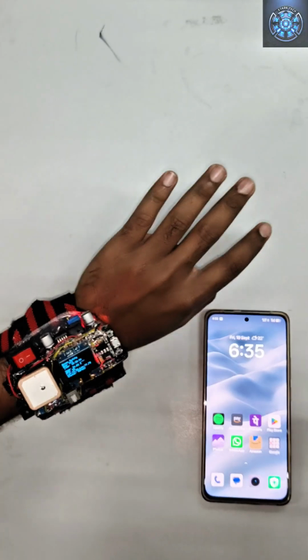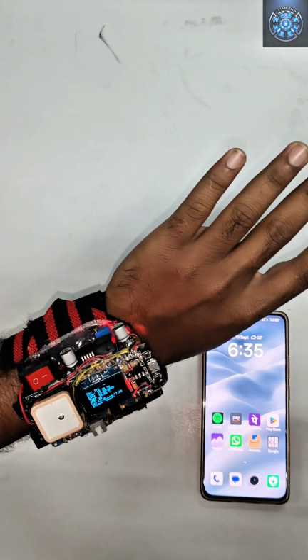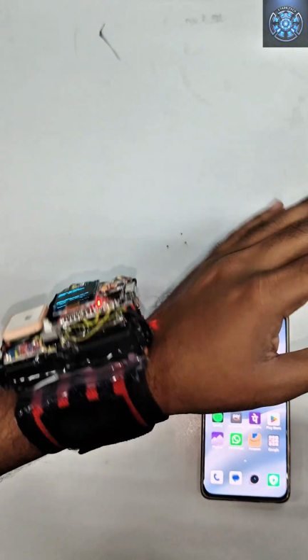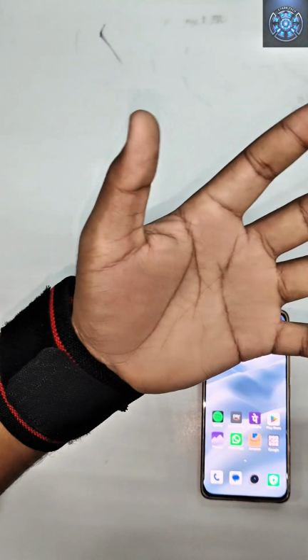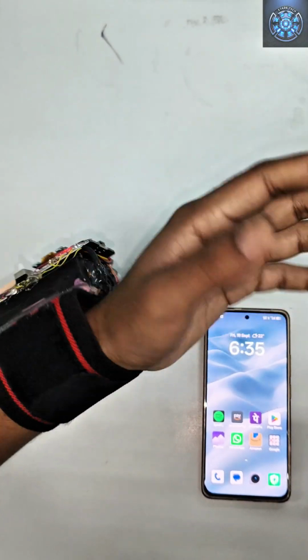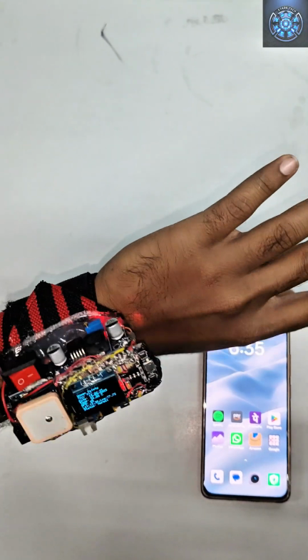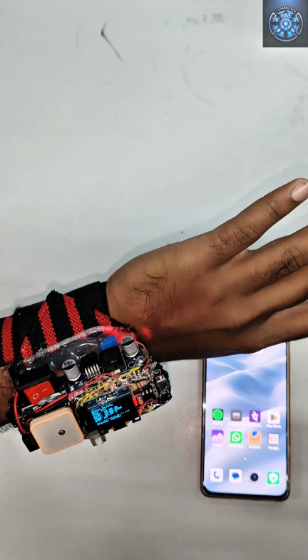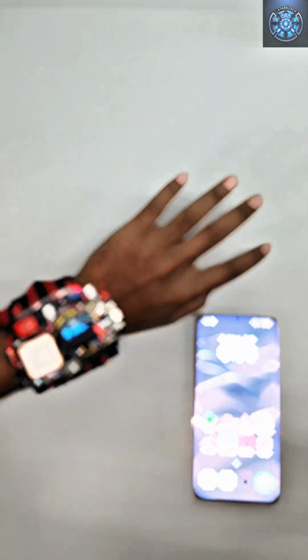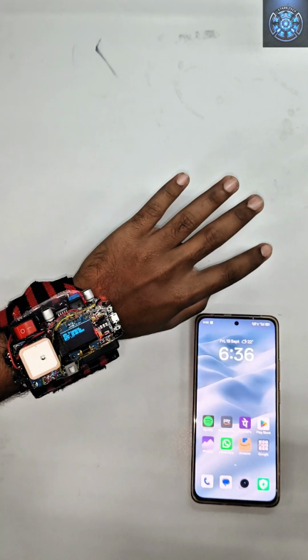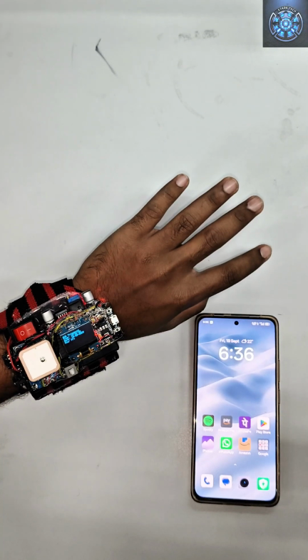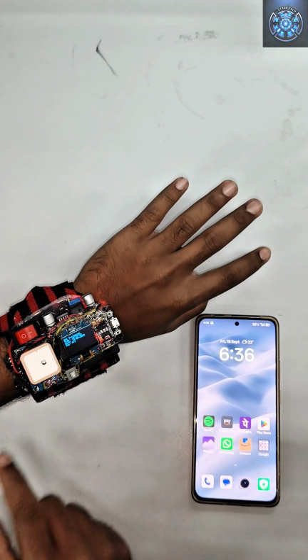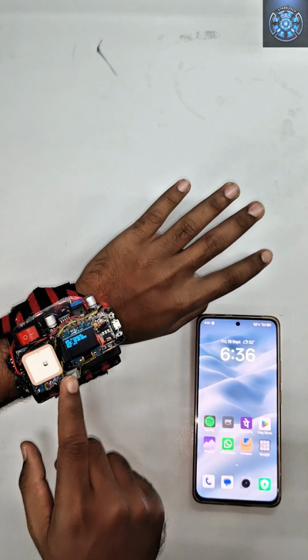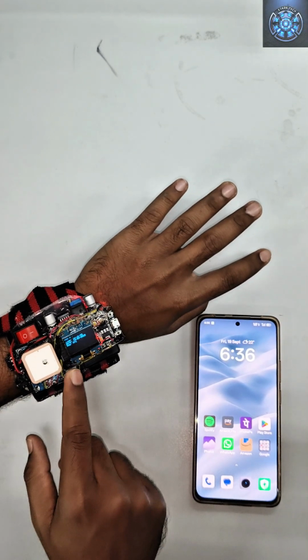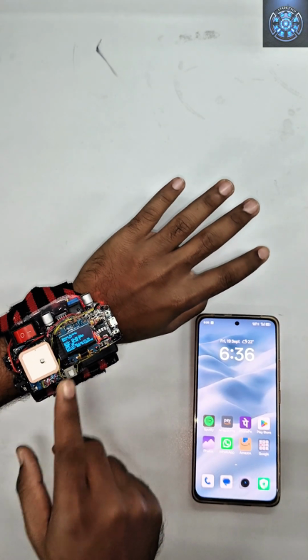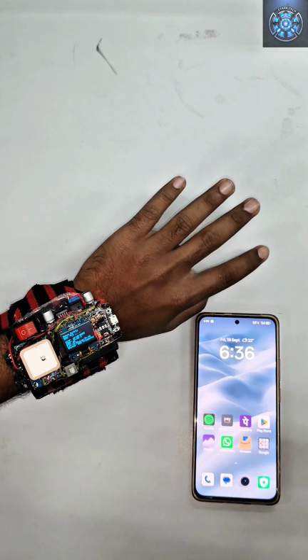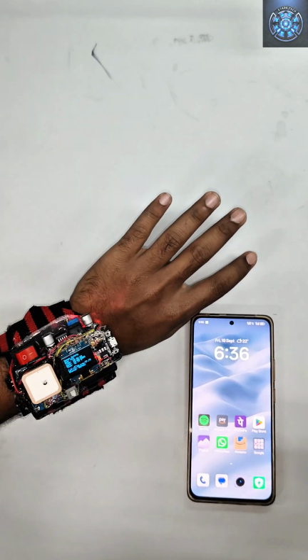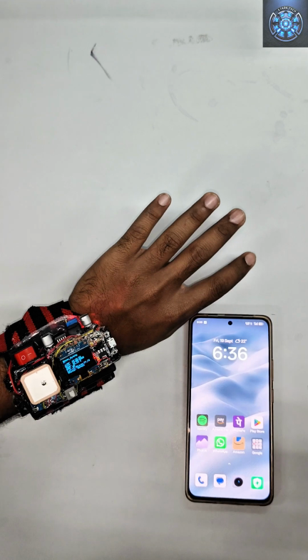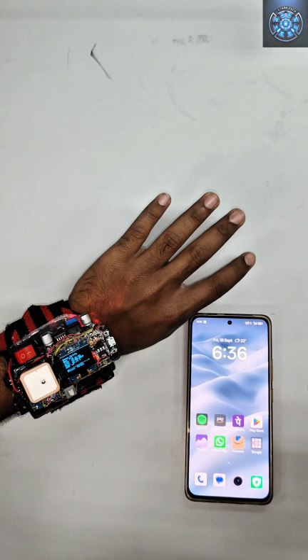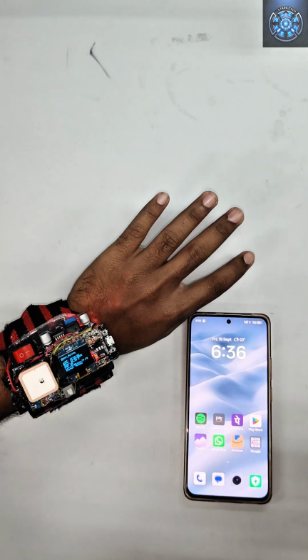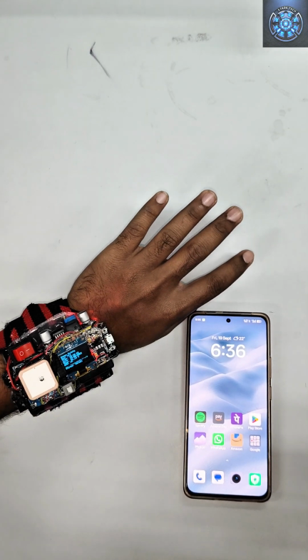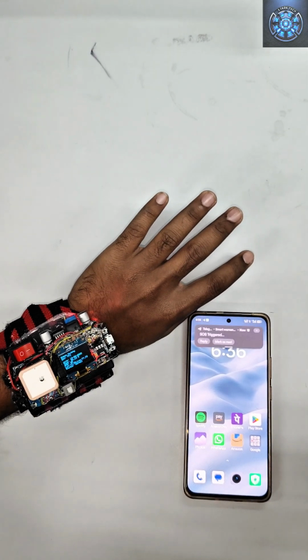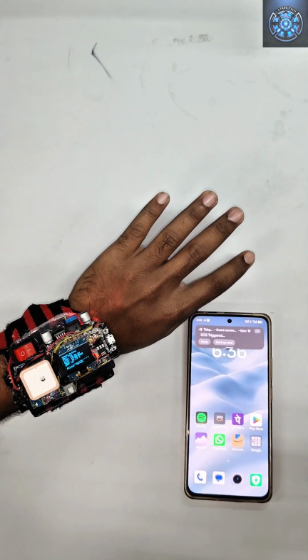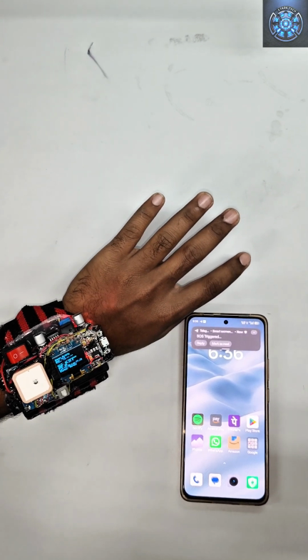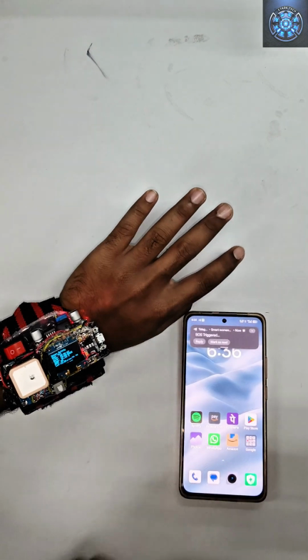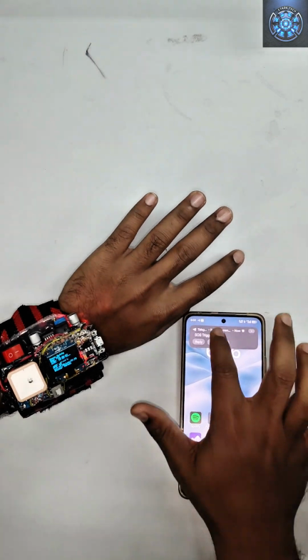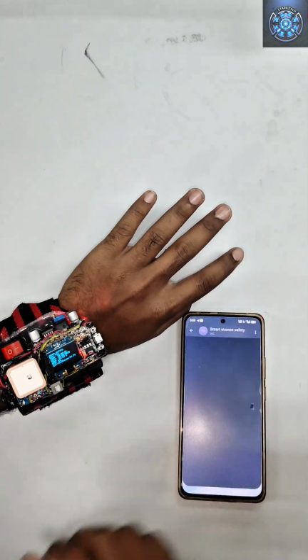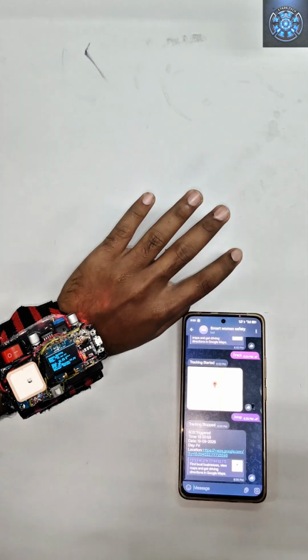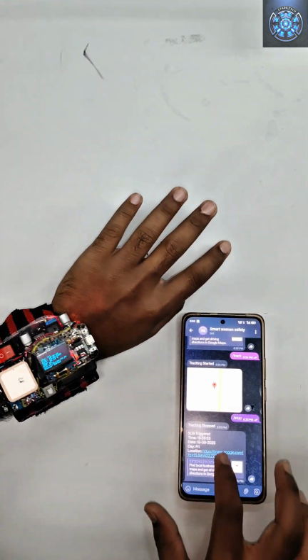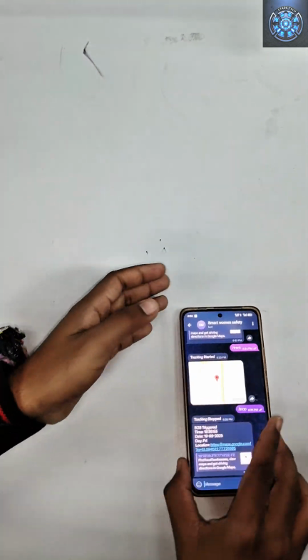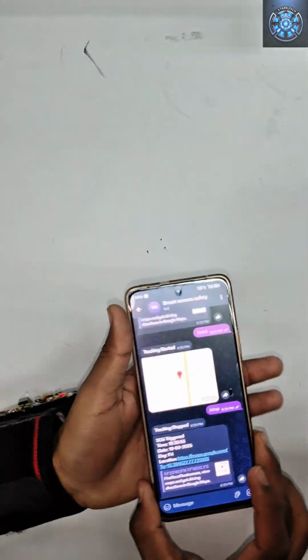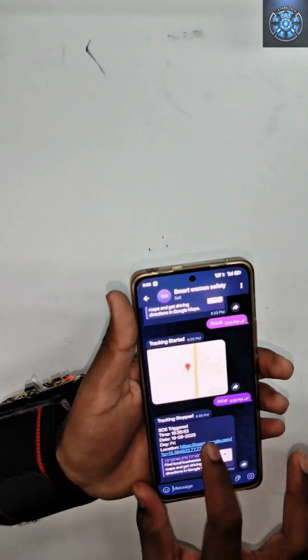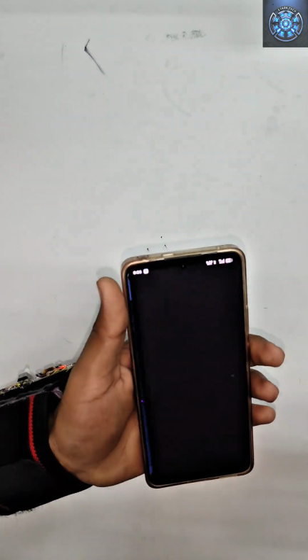This powerful device does more than just tell the time. It shows your date, day, body temperature, and heart rate, all on a clear OLED screen.